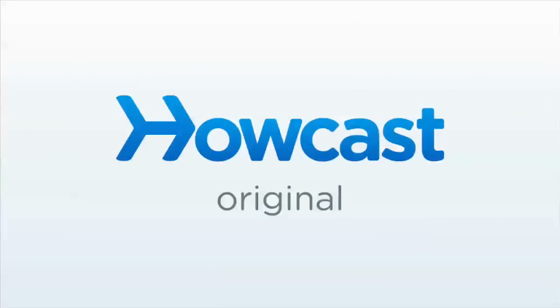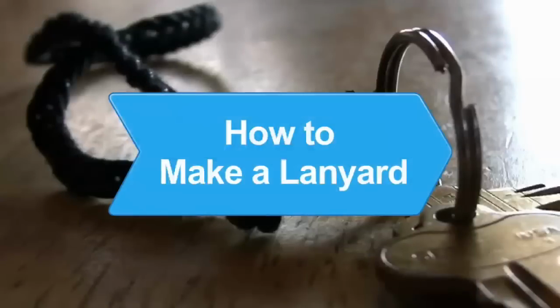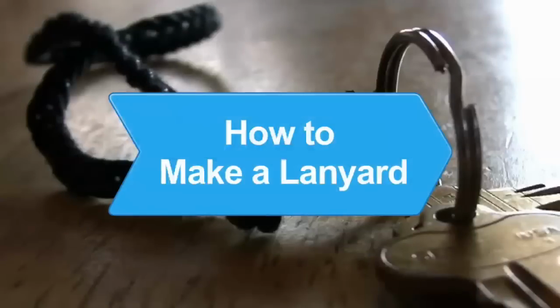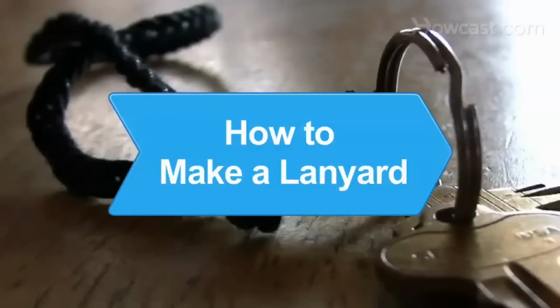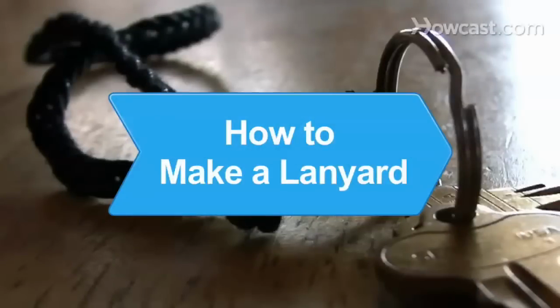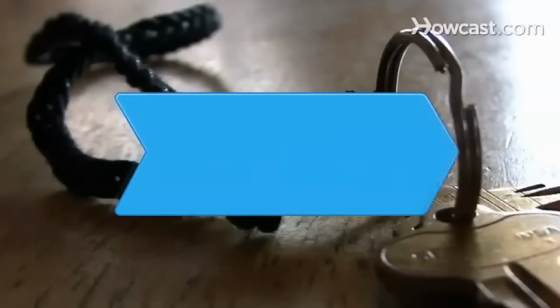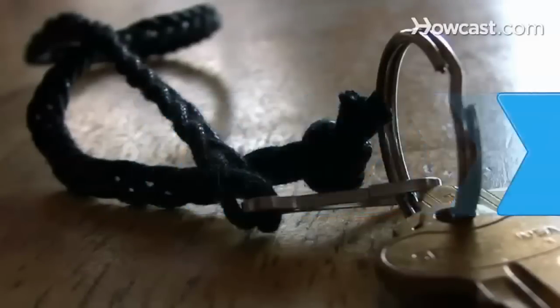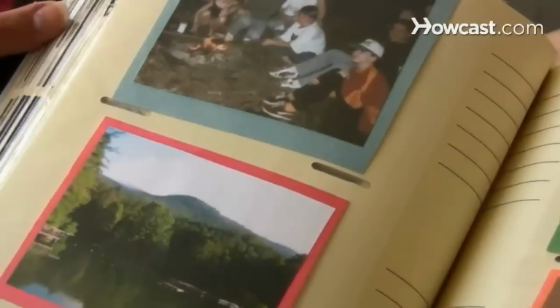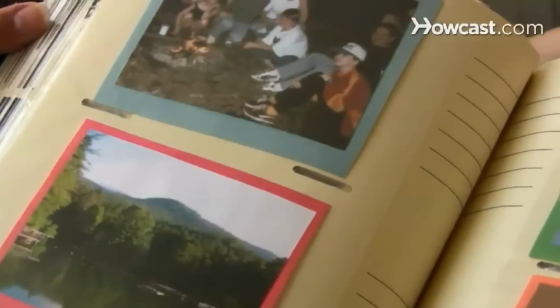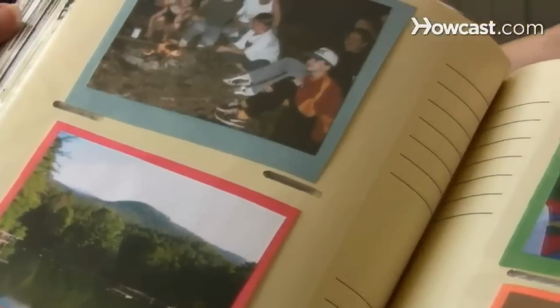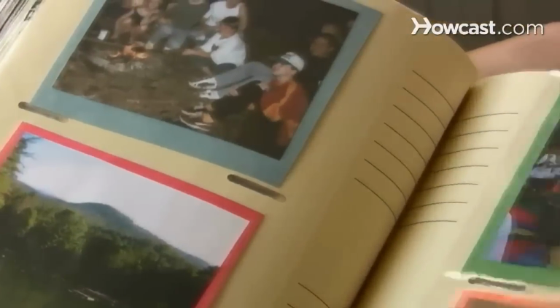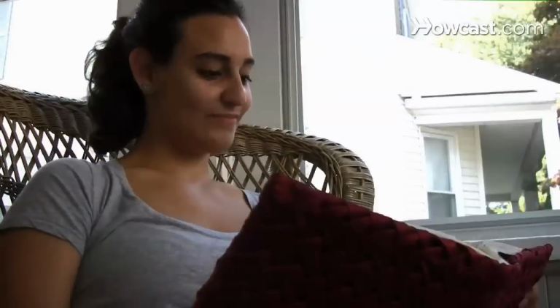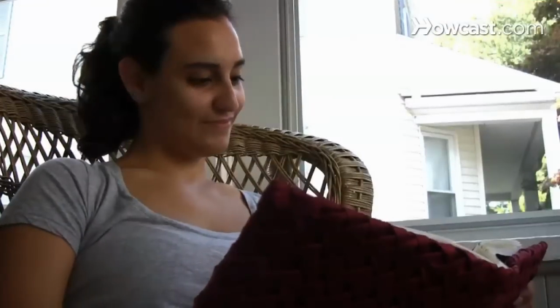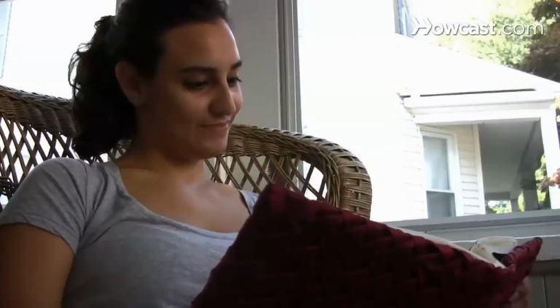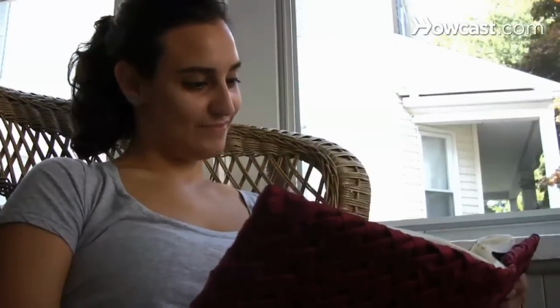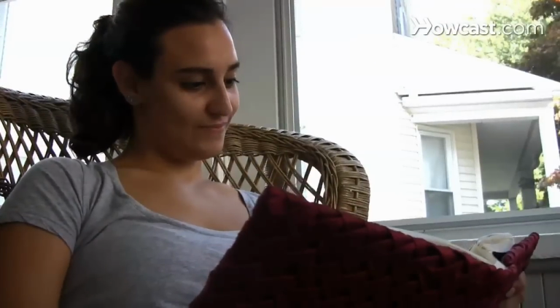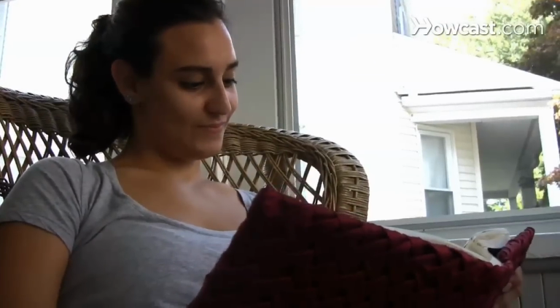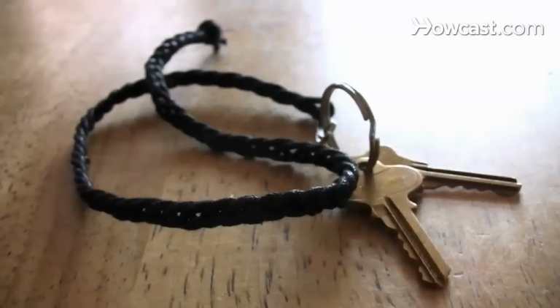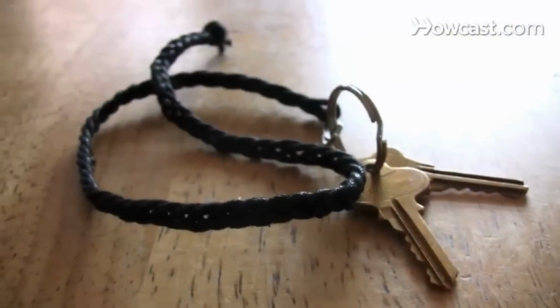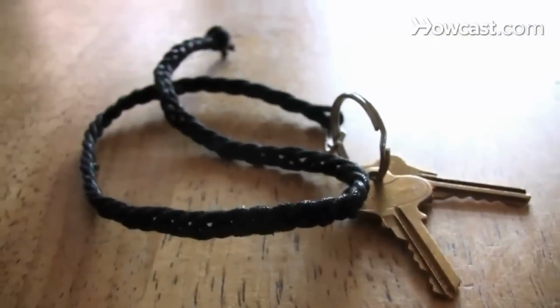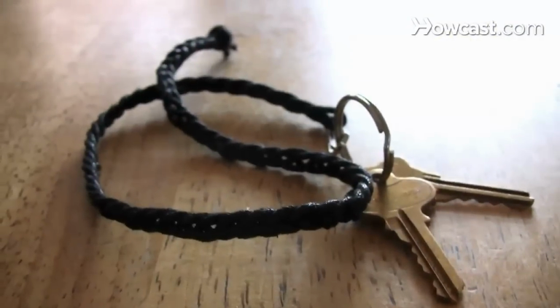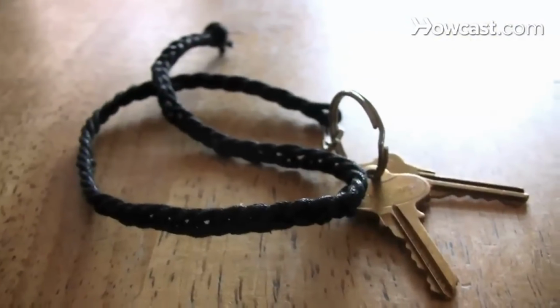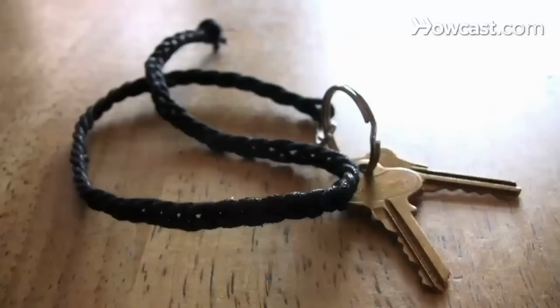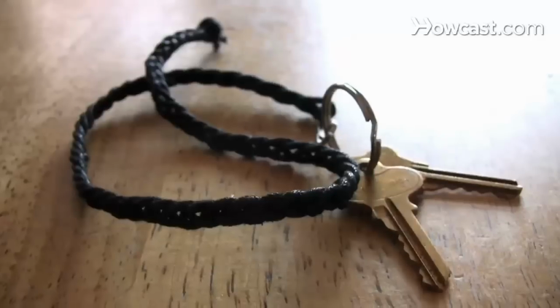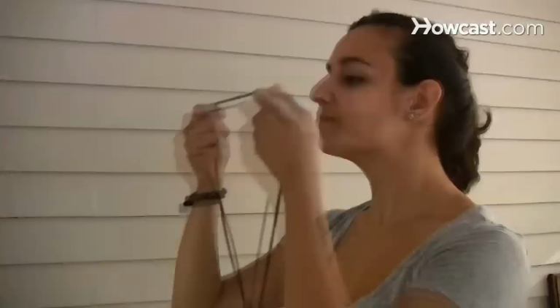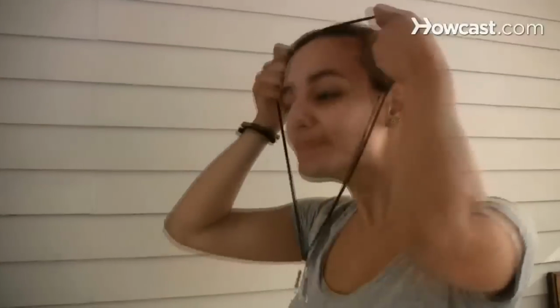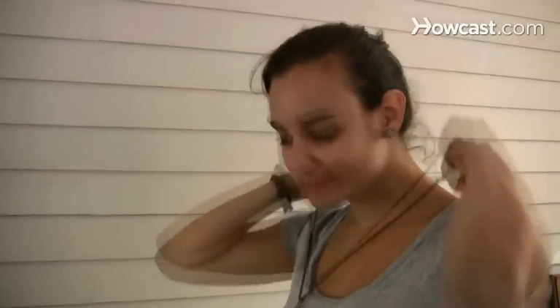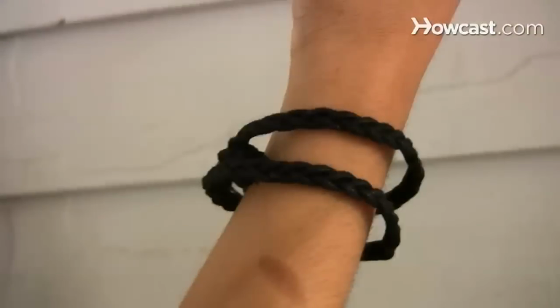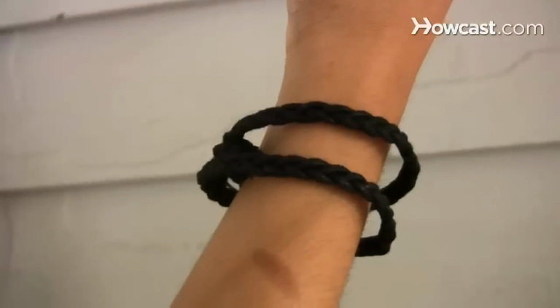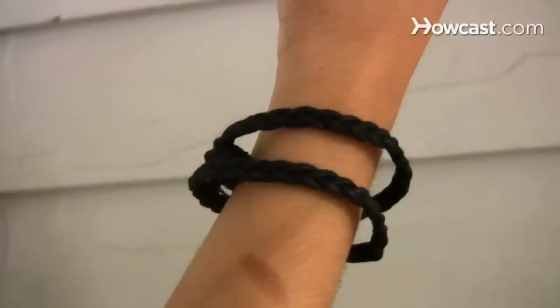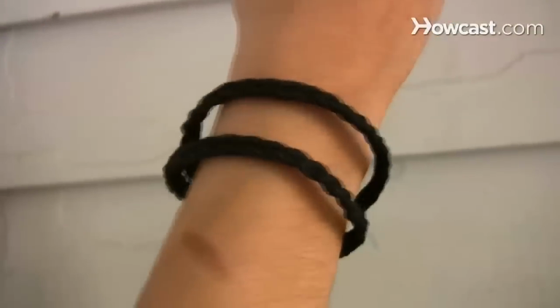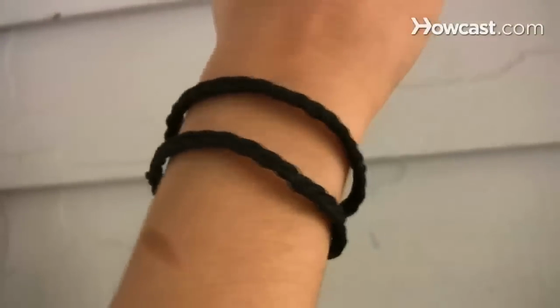How to Make a Lanyard. Reach back to the days of summer camp and make yourself a handy, unique lanyard that can be a keychain, necklace, bracelet, and more.